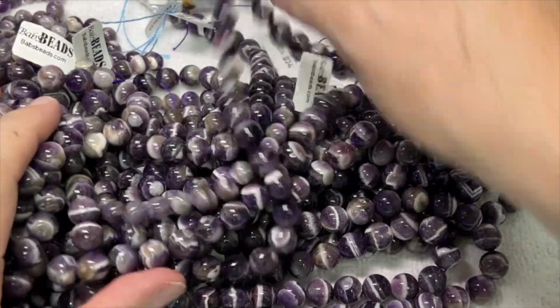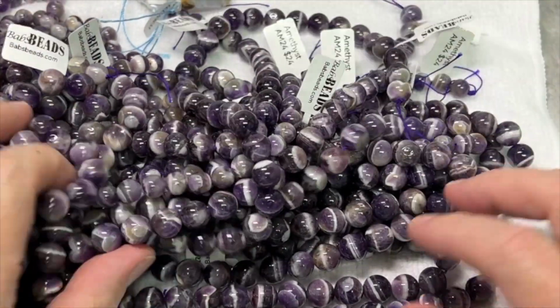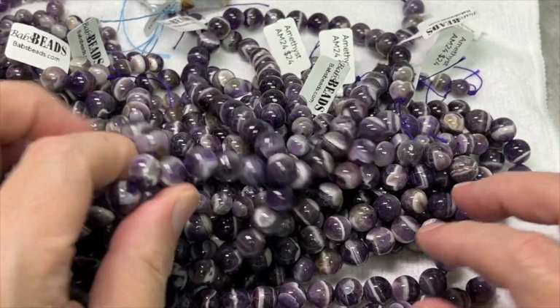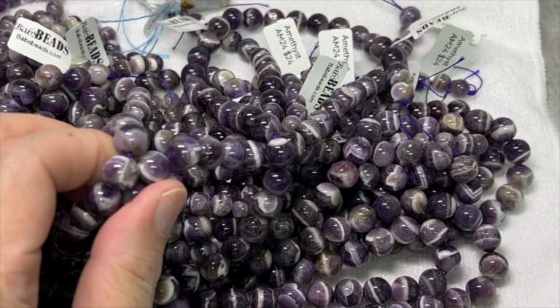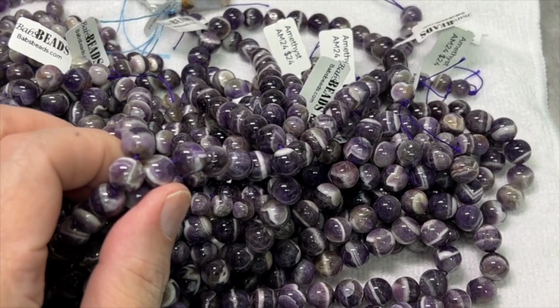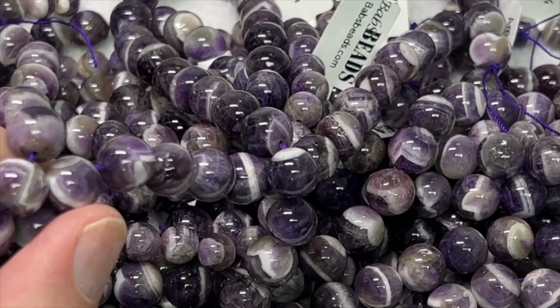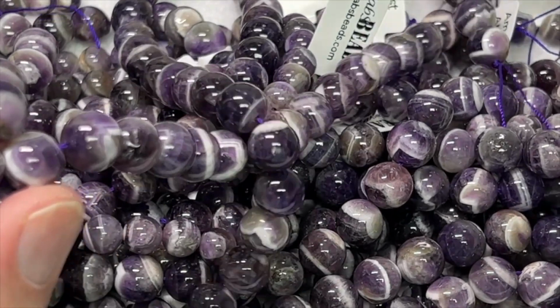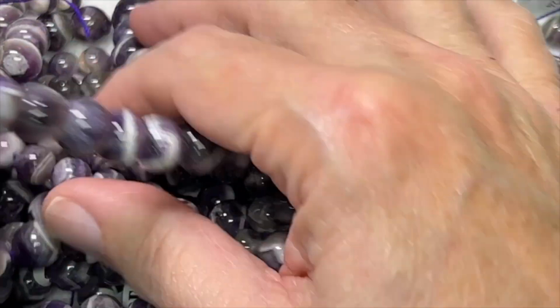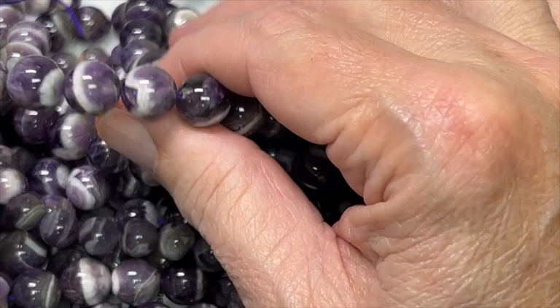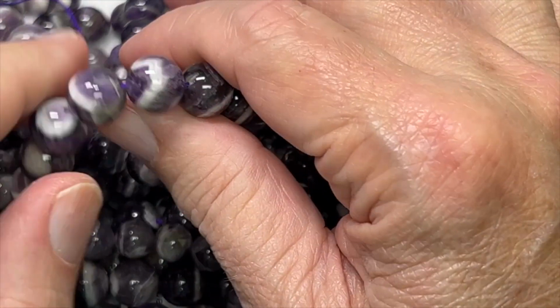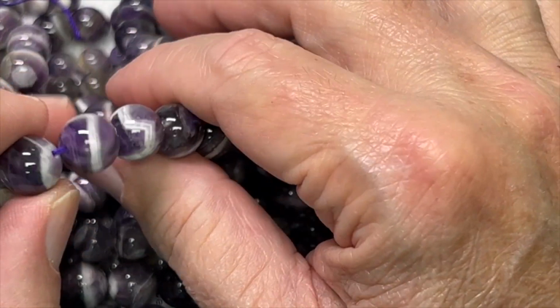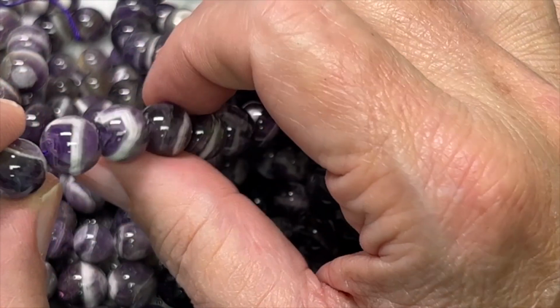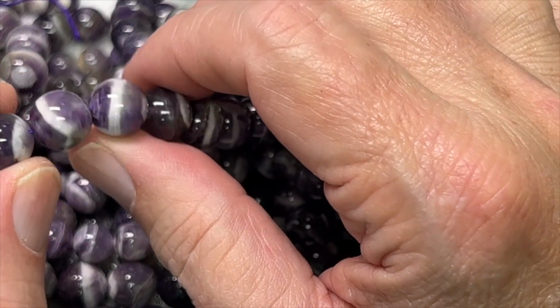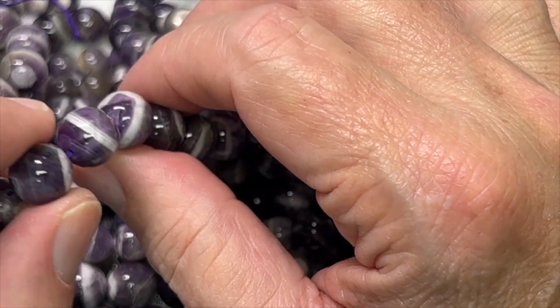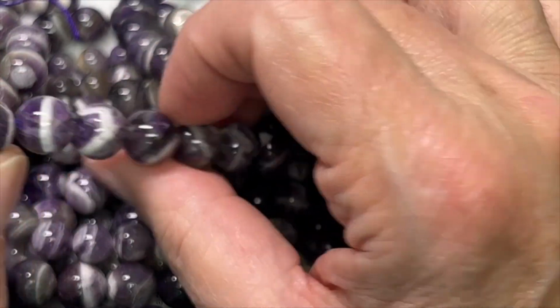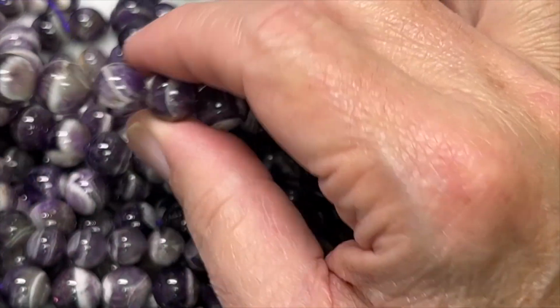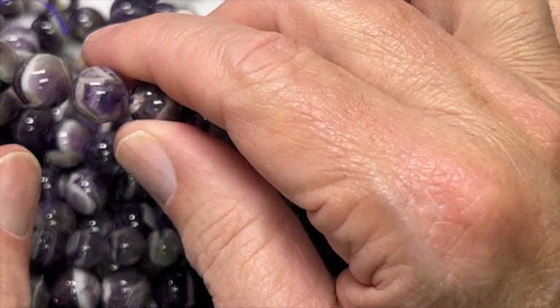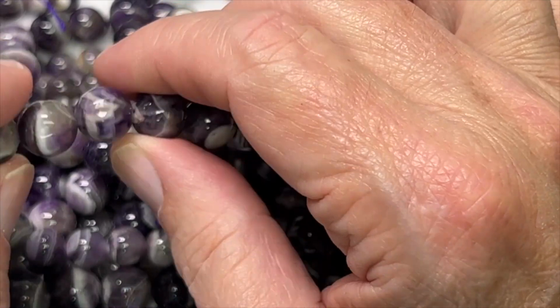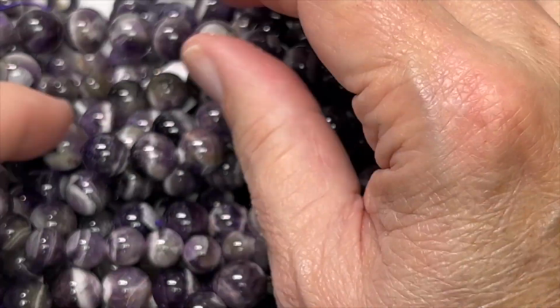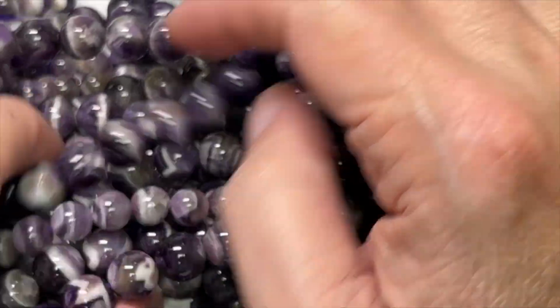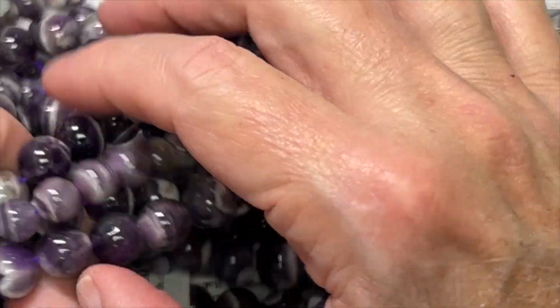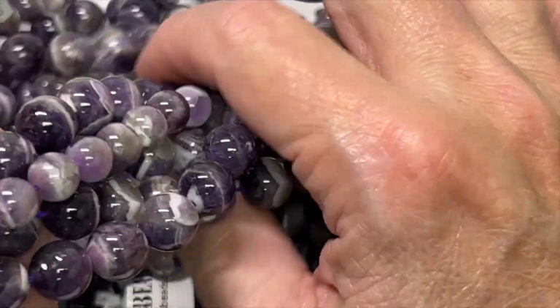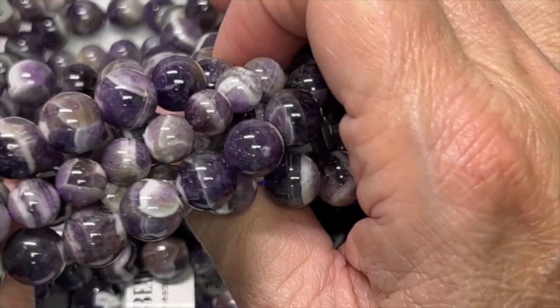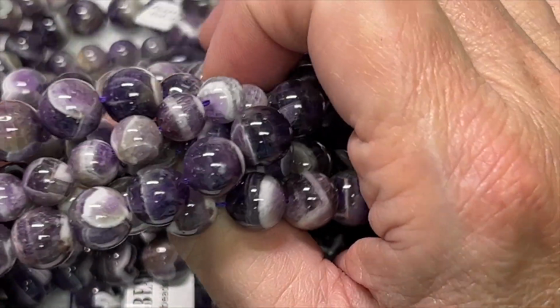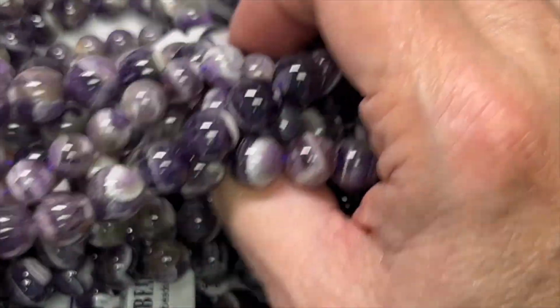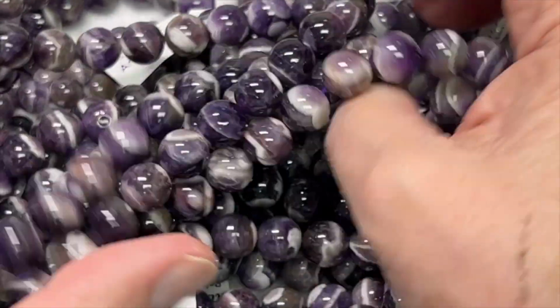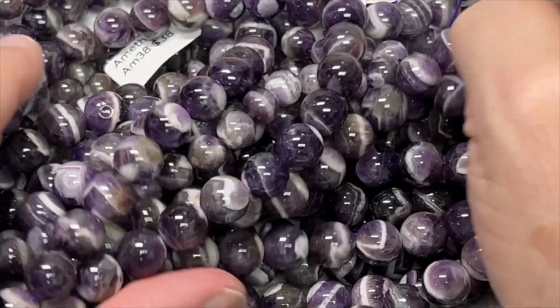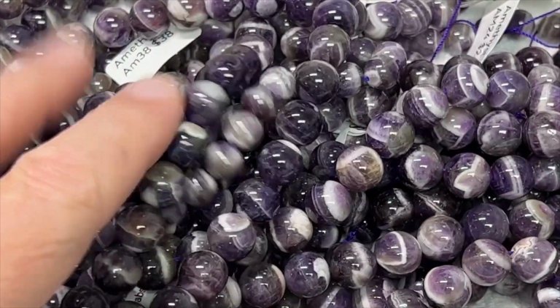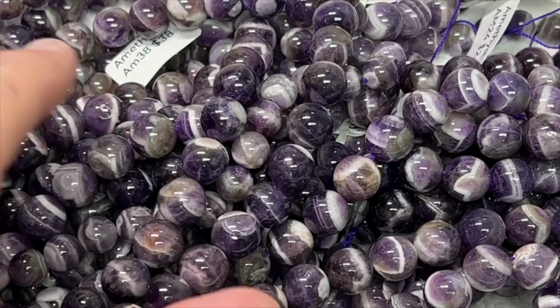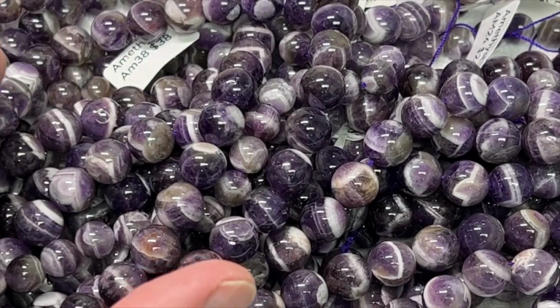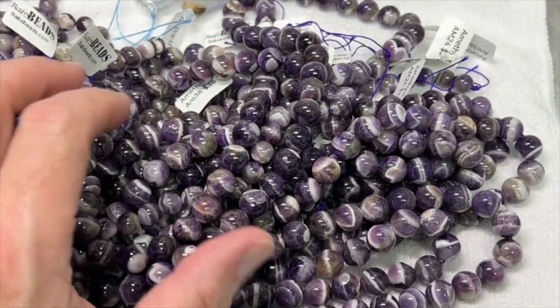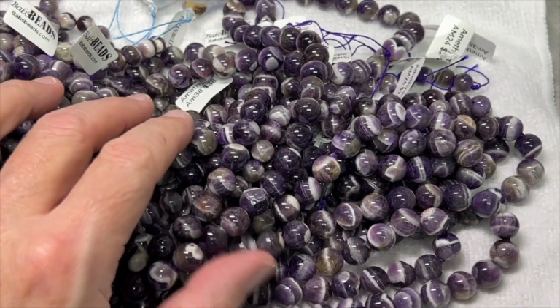This is the banded amethyst — just really cool amethyst banded. I have these in 10 millimeters and 8 millimeters.